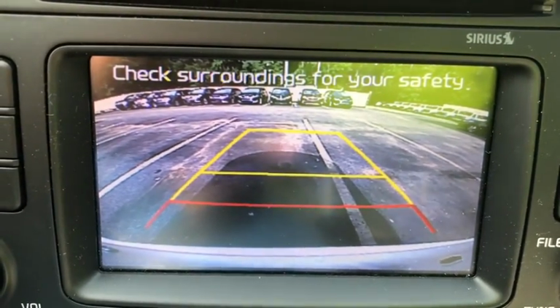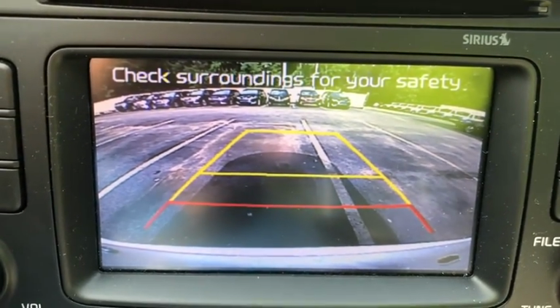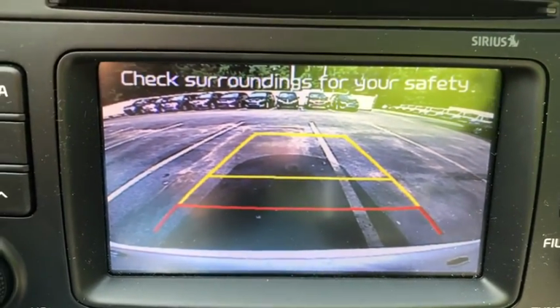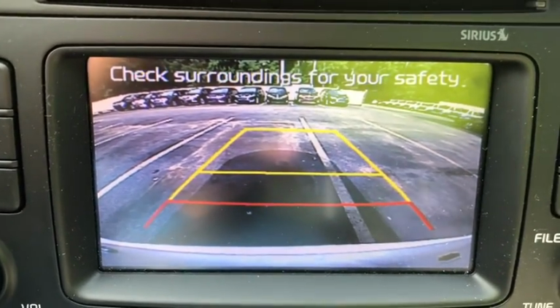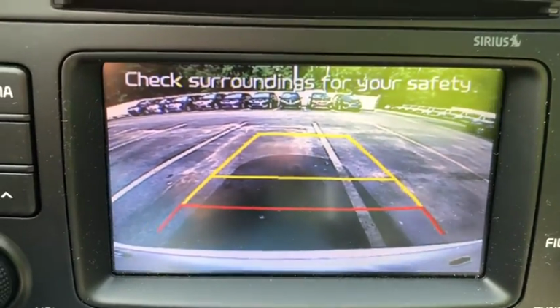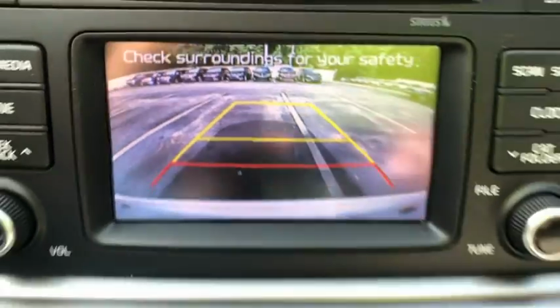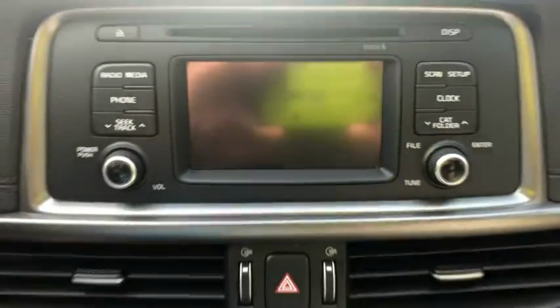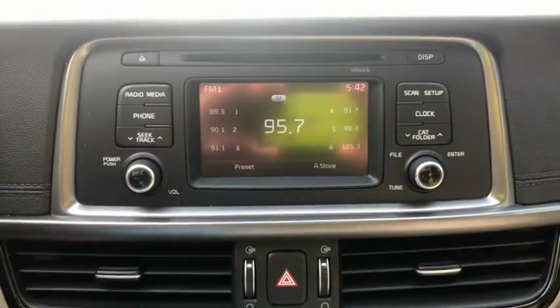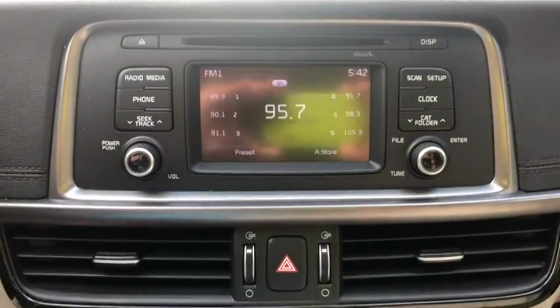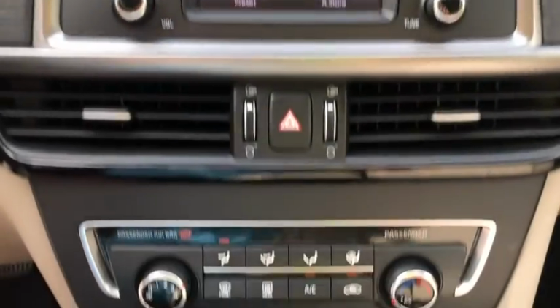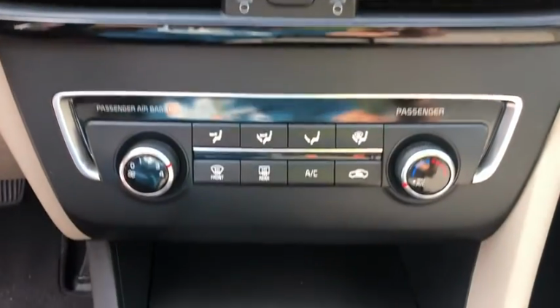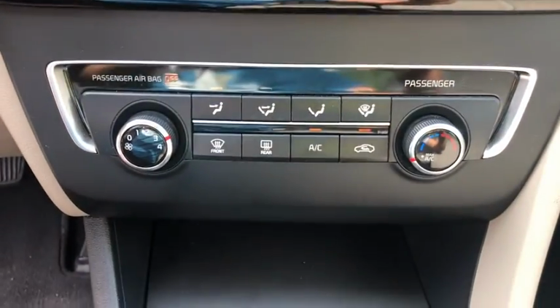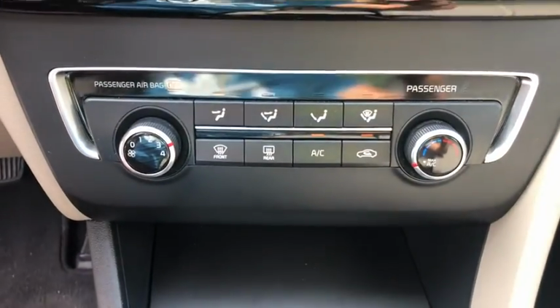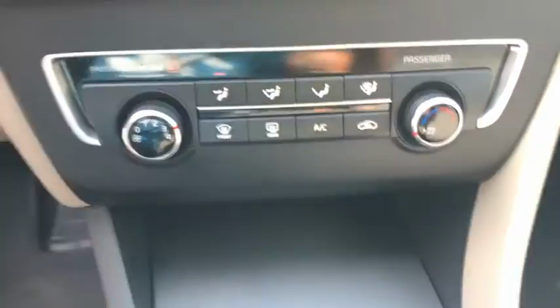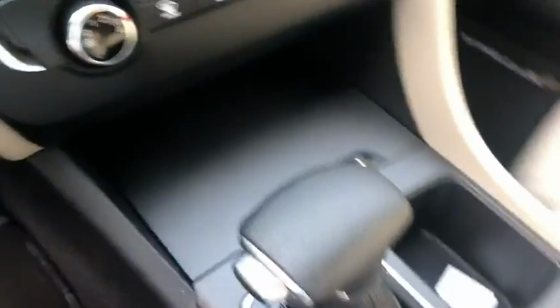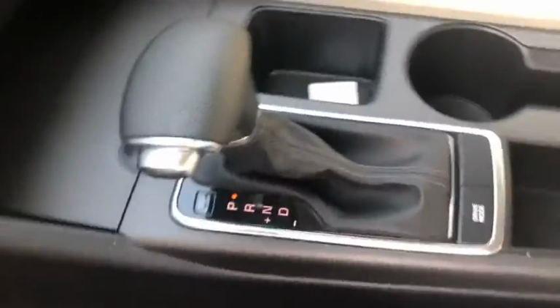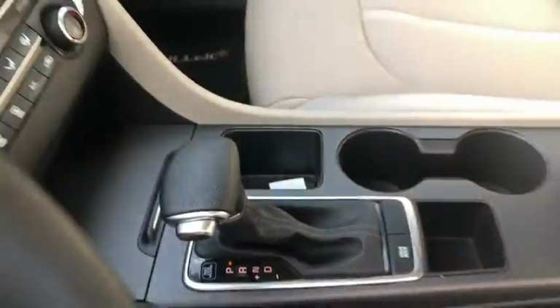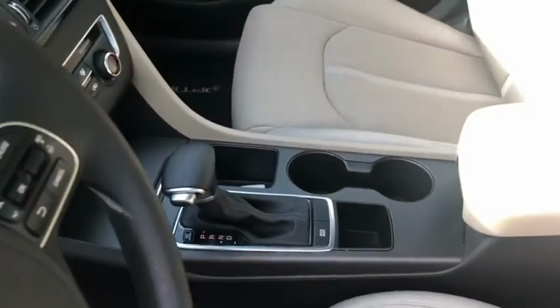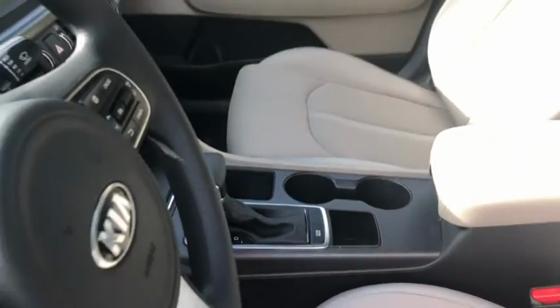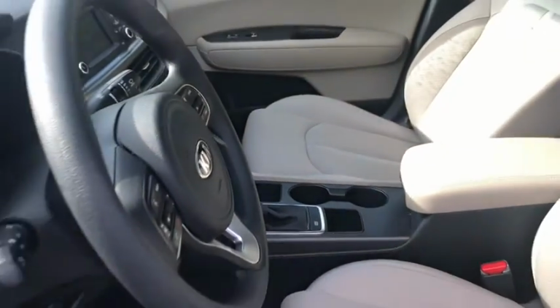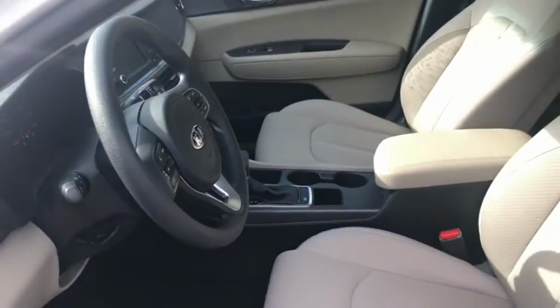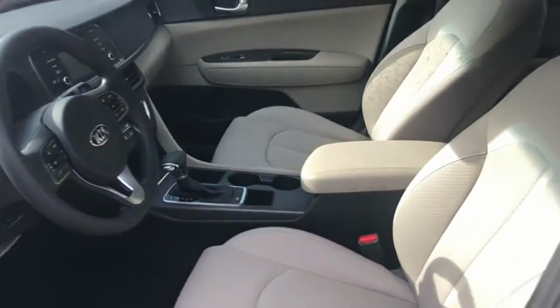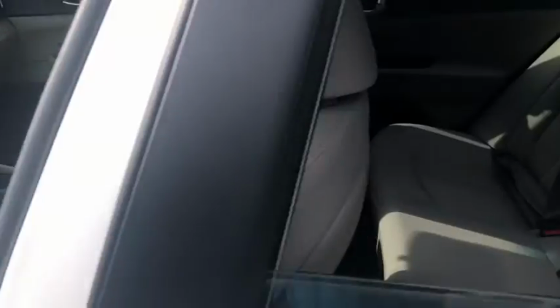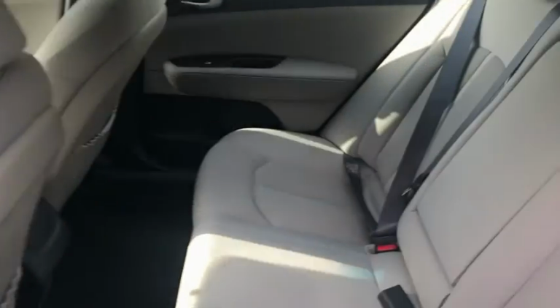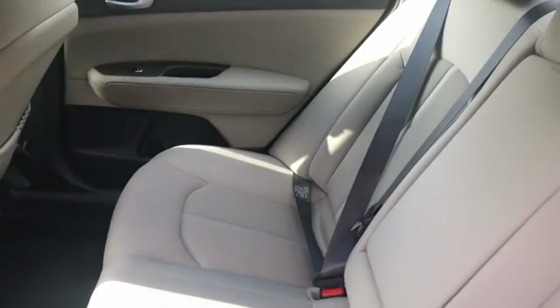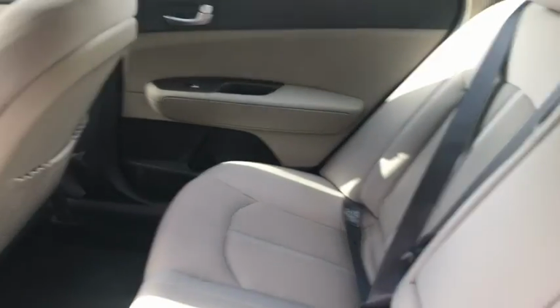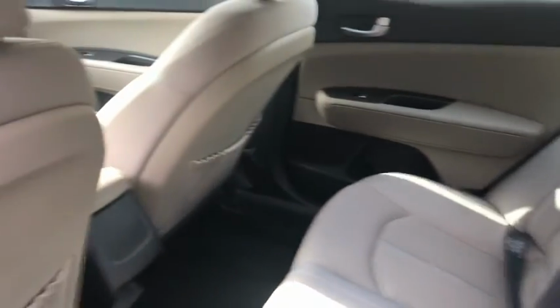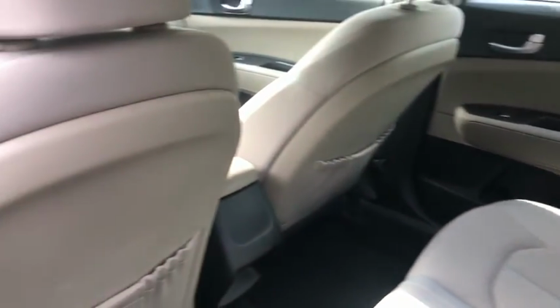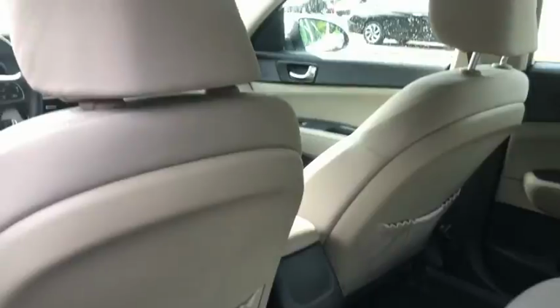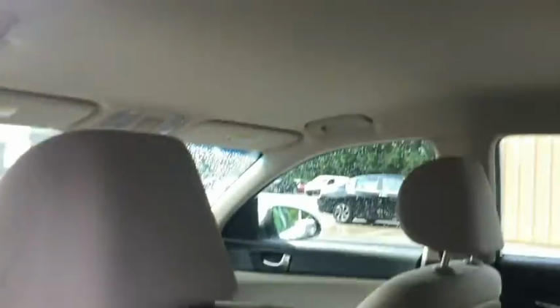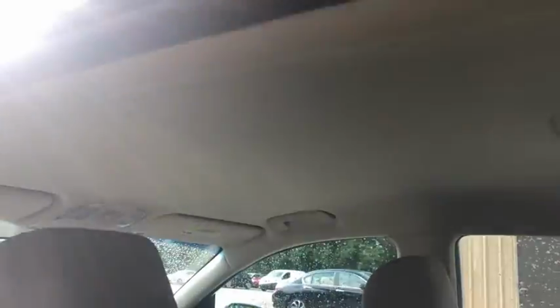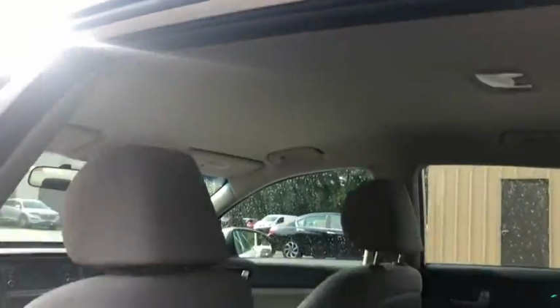Trip computer, rear window defroster, power windows, security system, electronic stability control, remote keyless entry, brake assist, overhead console, tachometer, panic alarm, driver vanity mirror, front reading lamps.